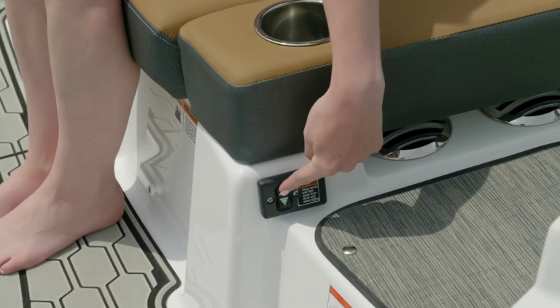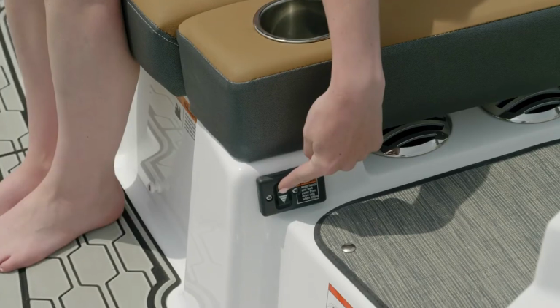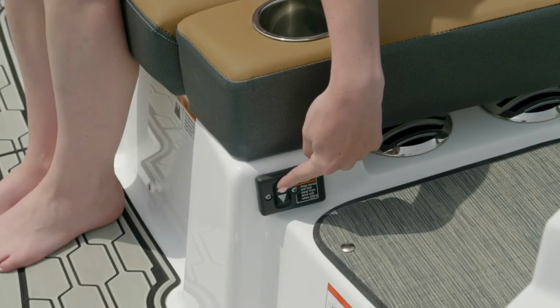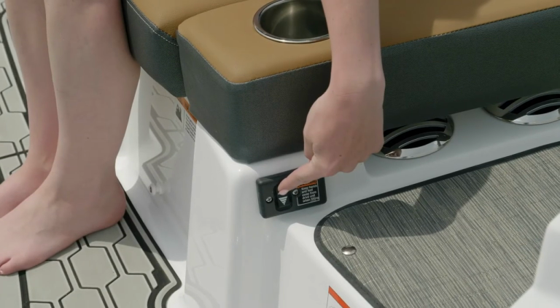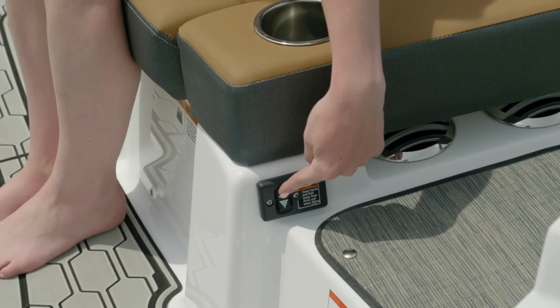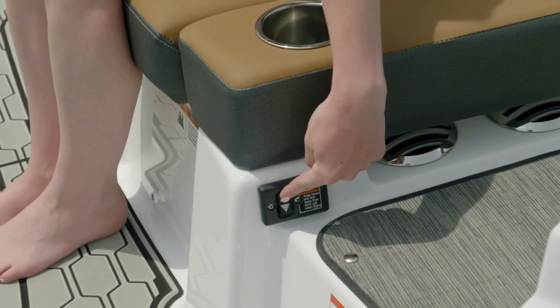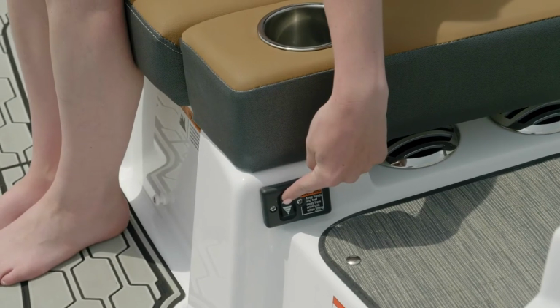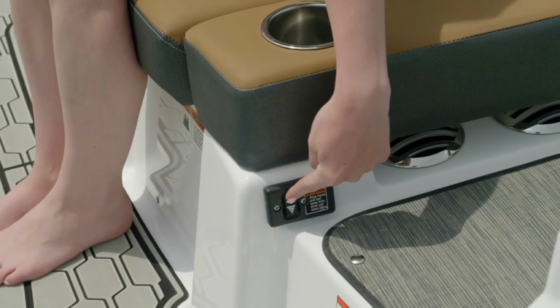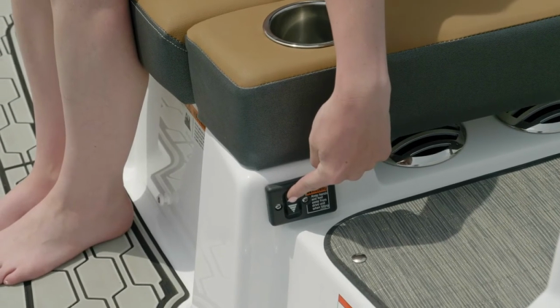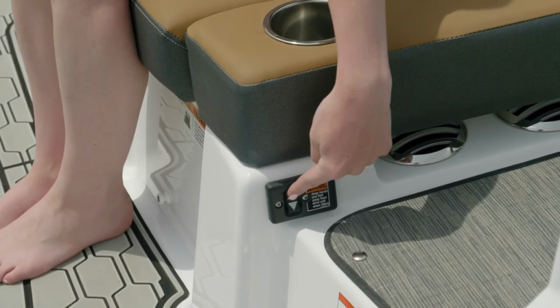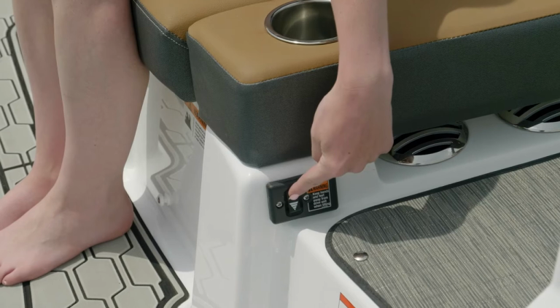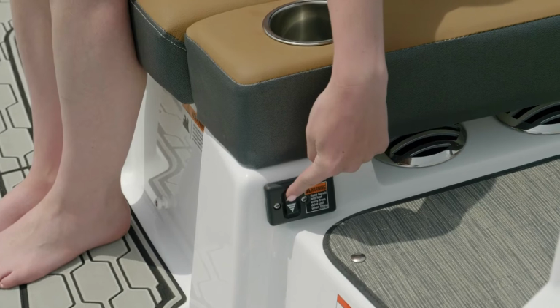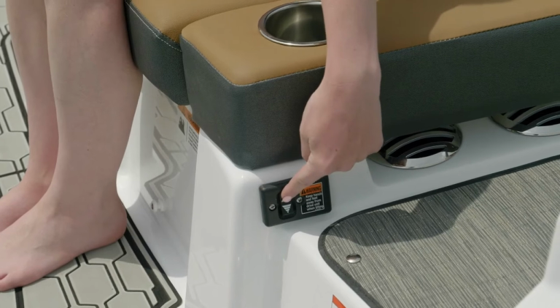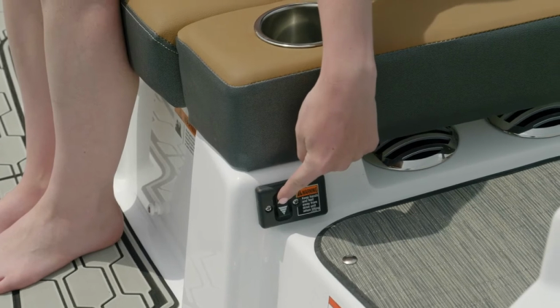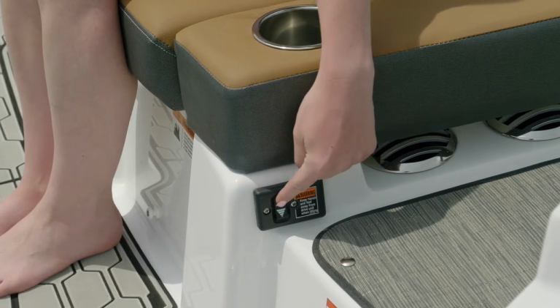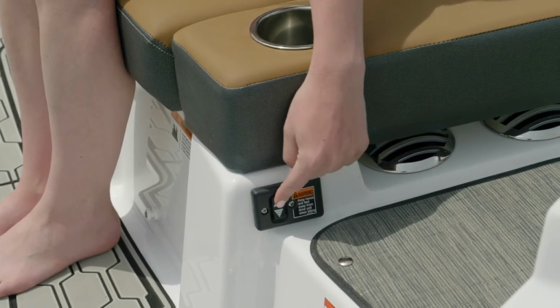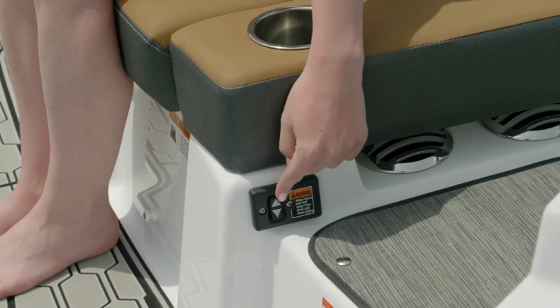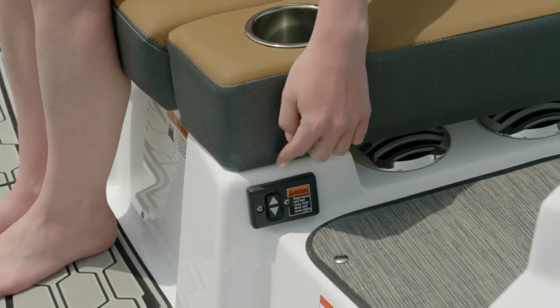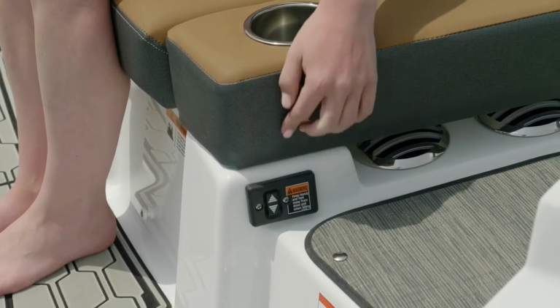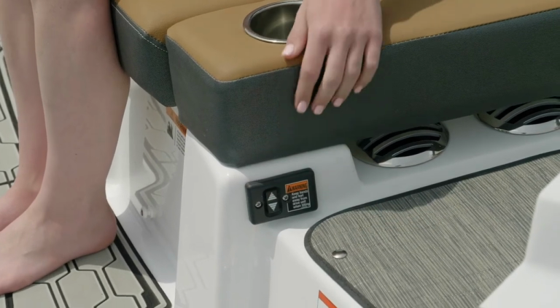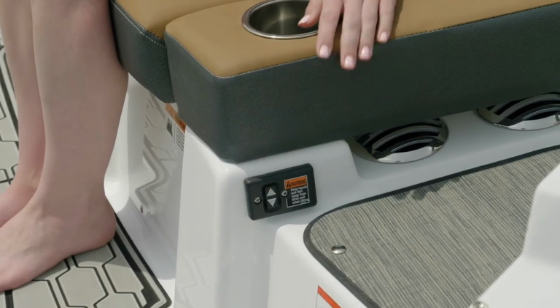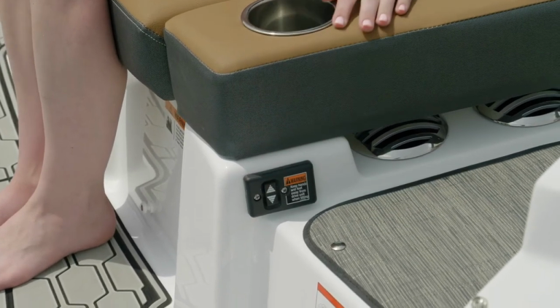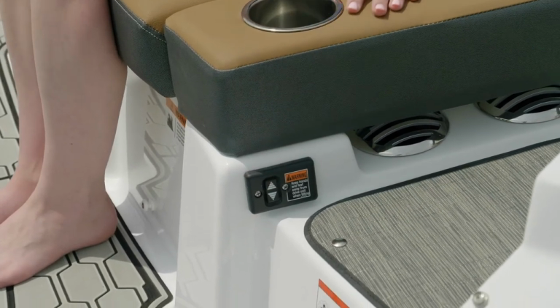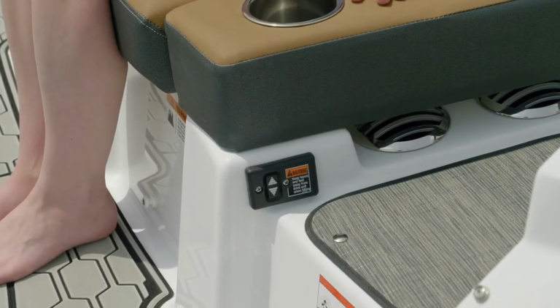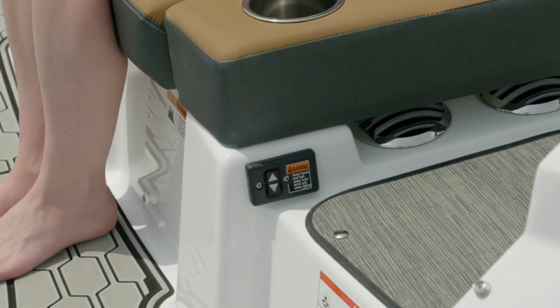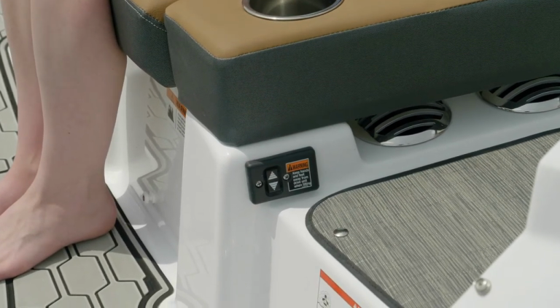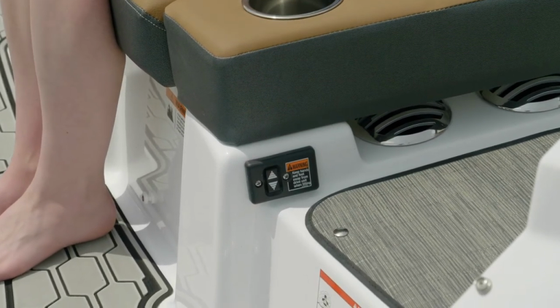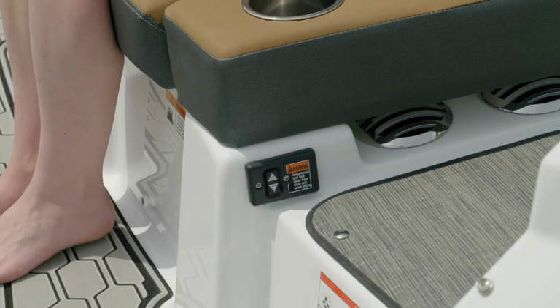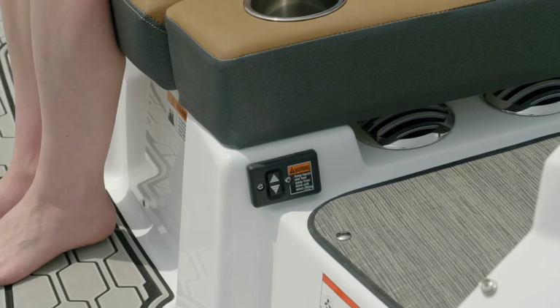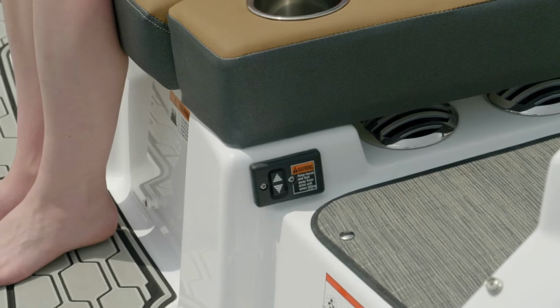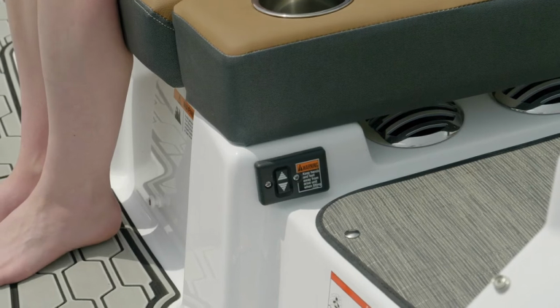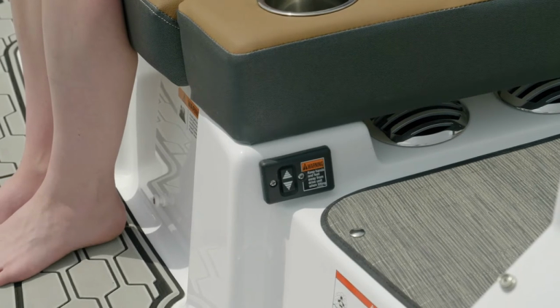A convenient feature you're going to find at the stern of your Four Winds stern drive is a trim switch. This is nice when you want to raise or lower the drive when coming into the beach and you don't want to have to hop into the helm.